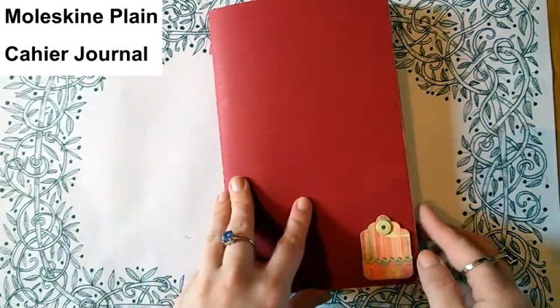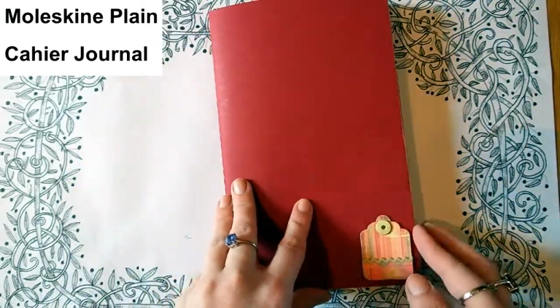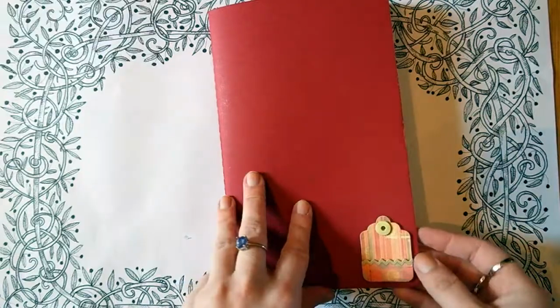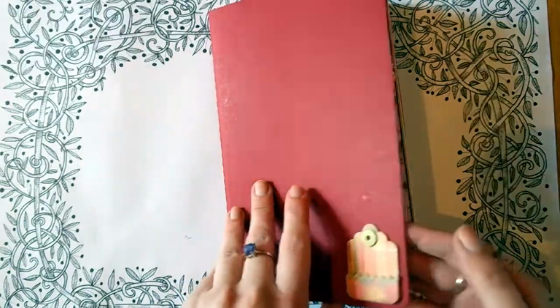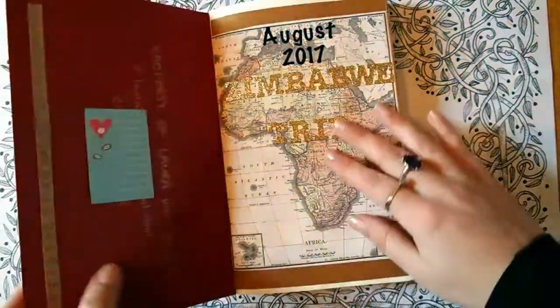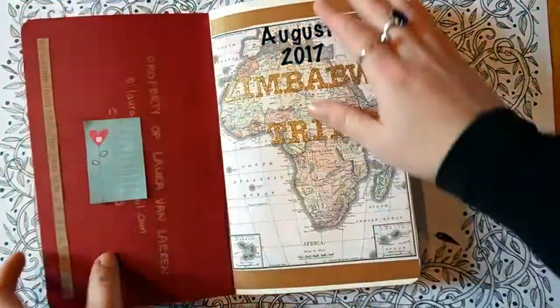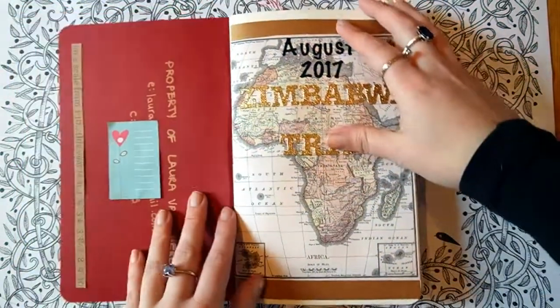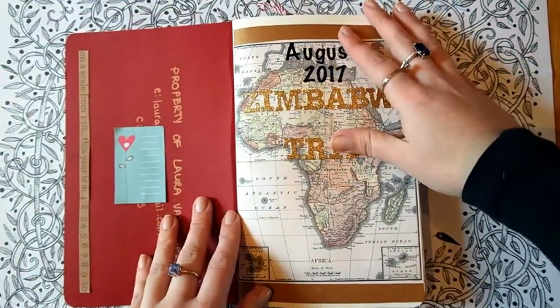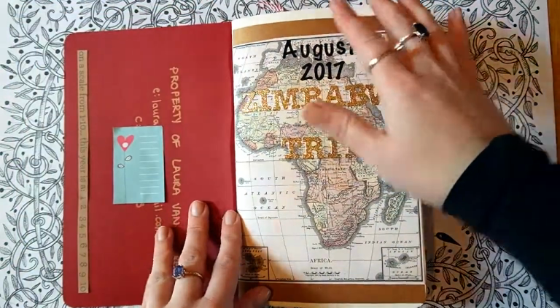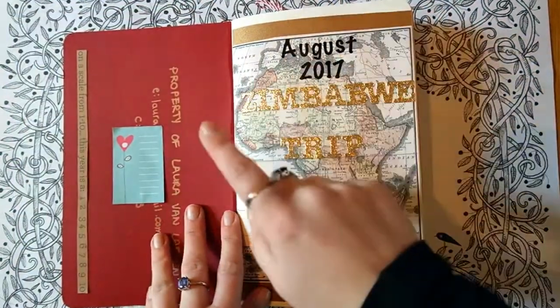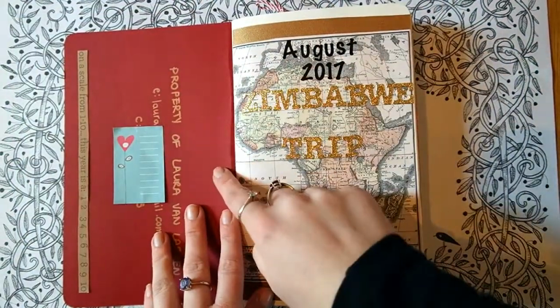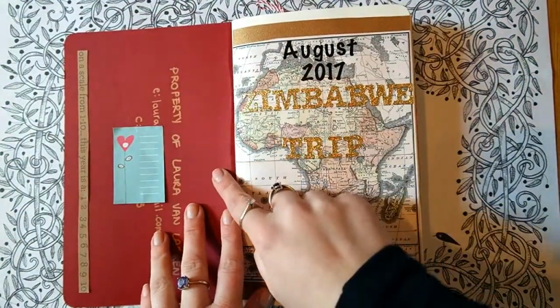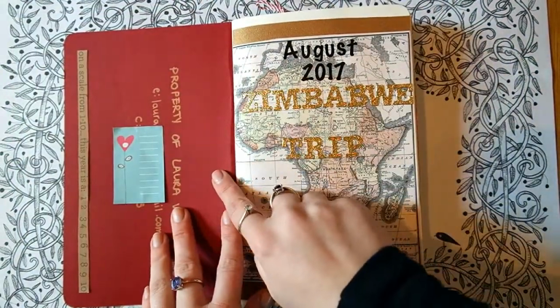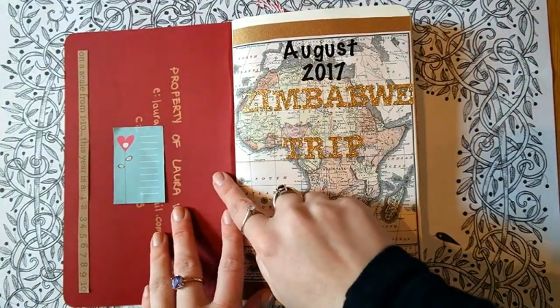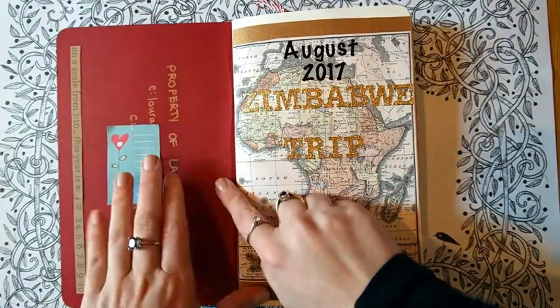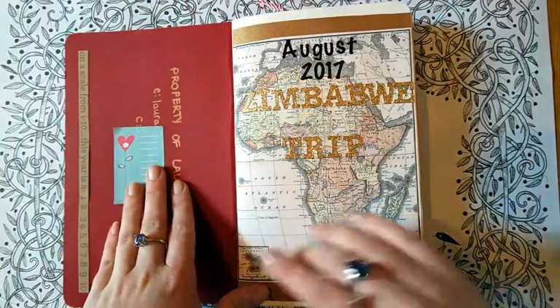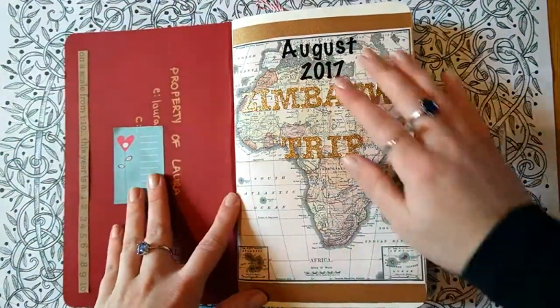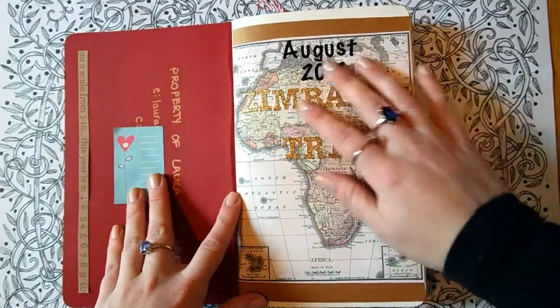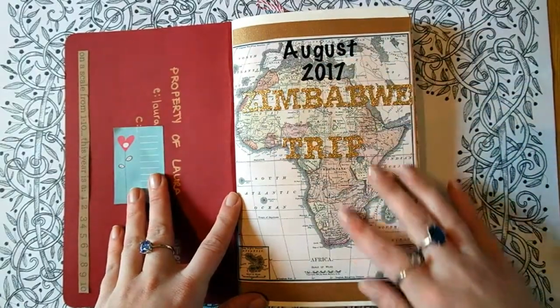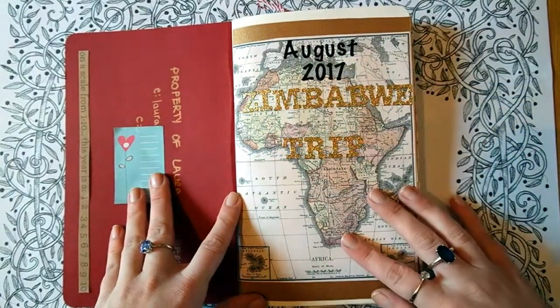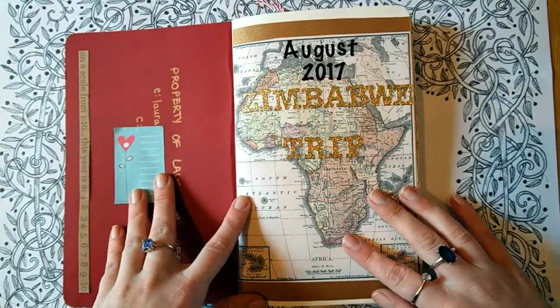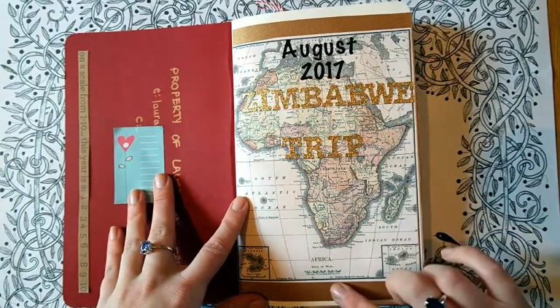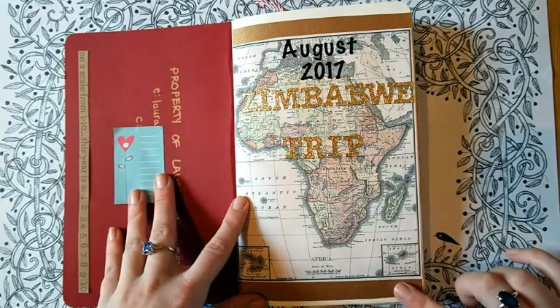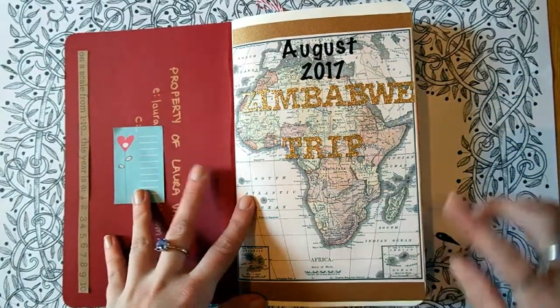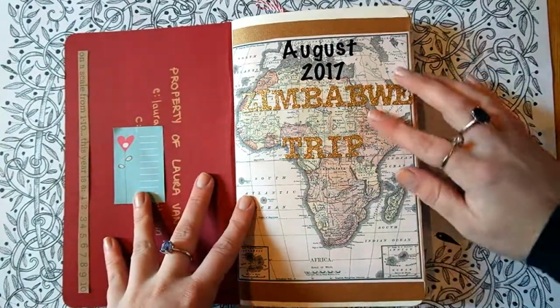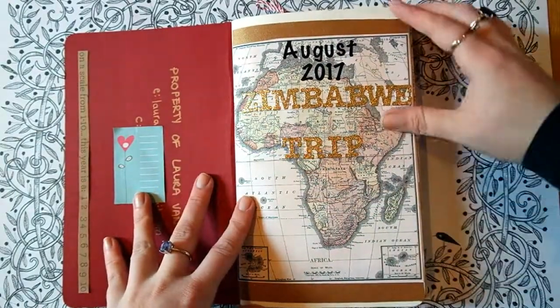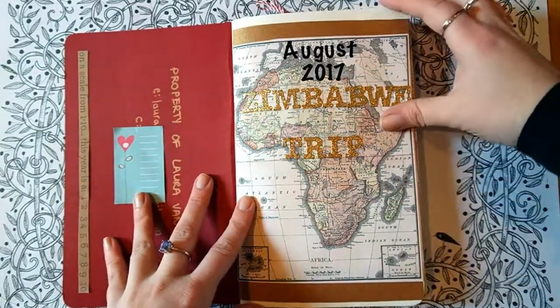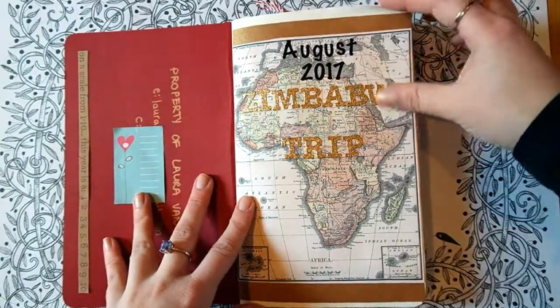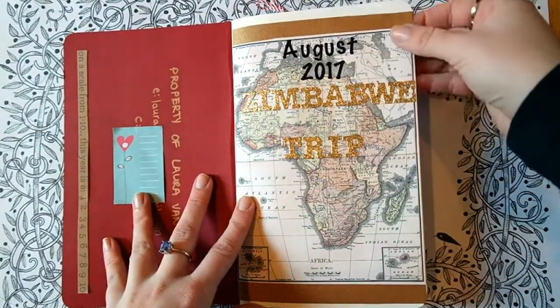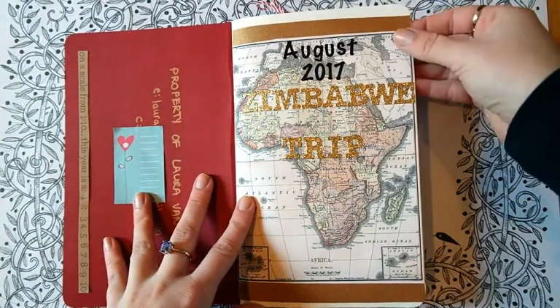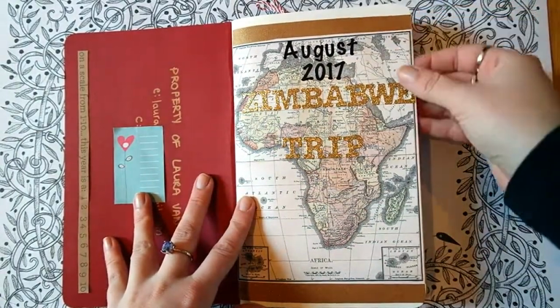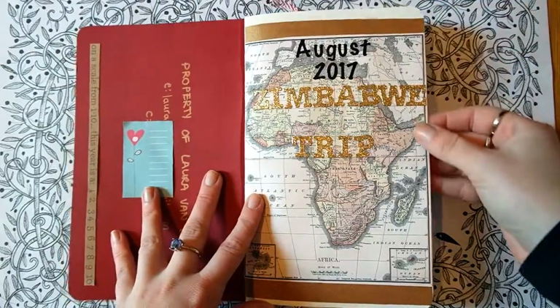First off, you can see that I've just written my contact information in case it gets lost. And as a cover page, I've gone and printed a vintage map and created a title using some alphabet stickers.